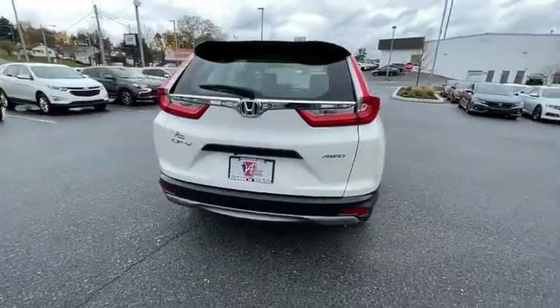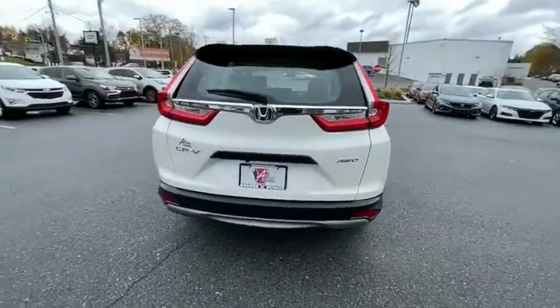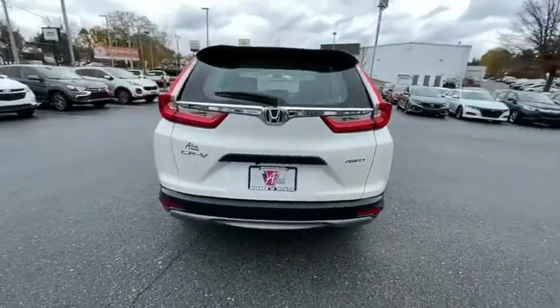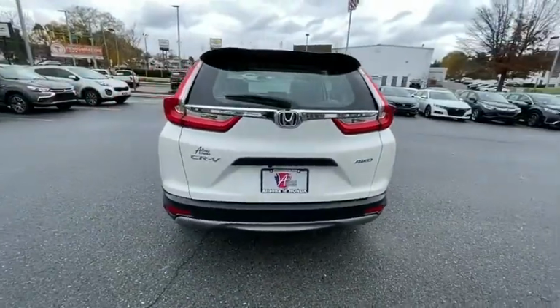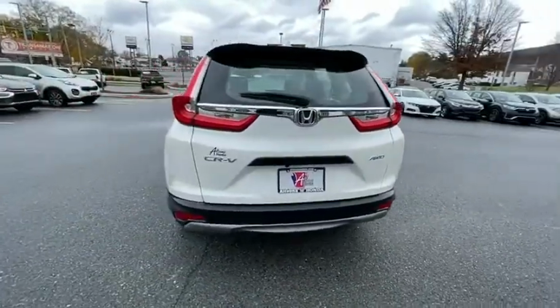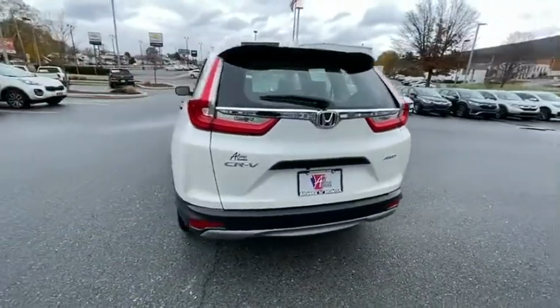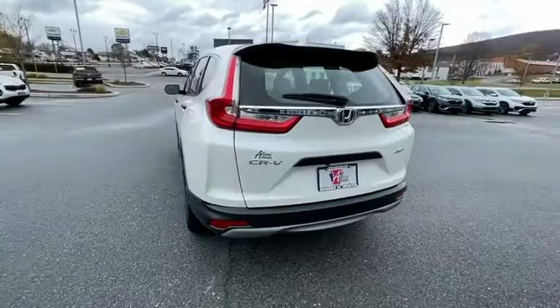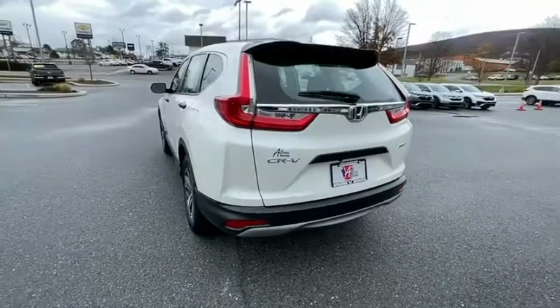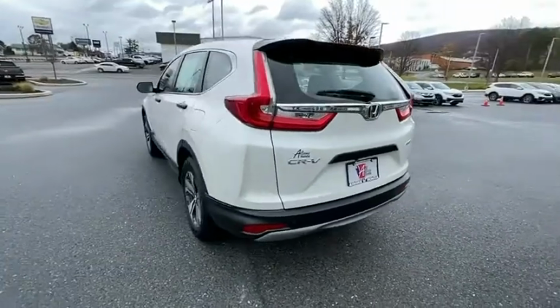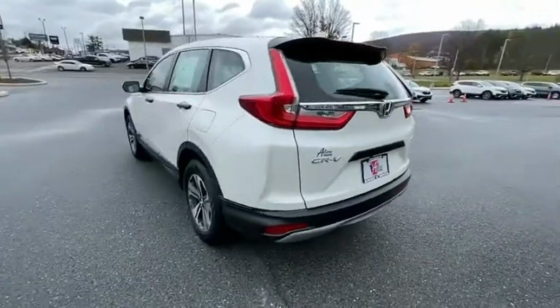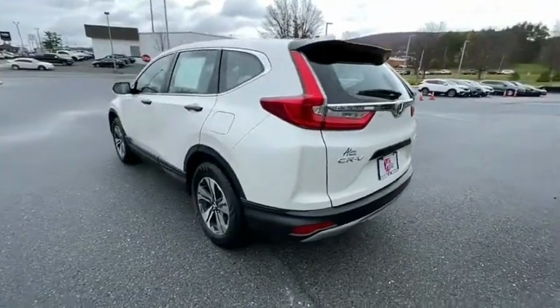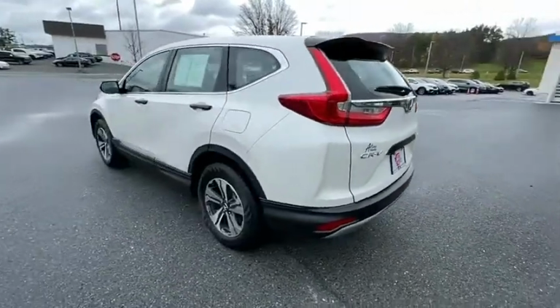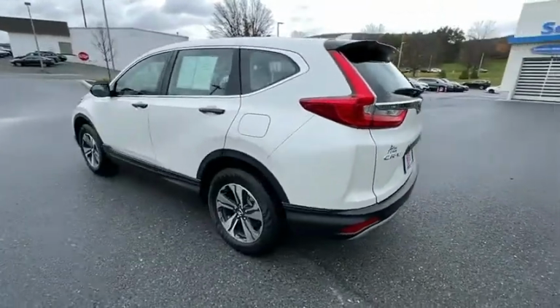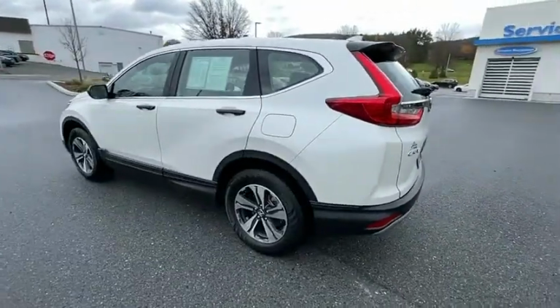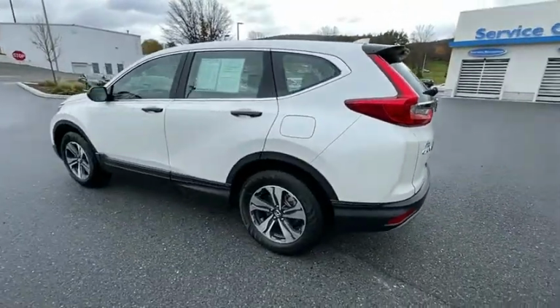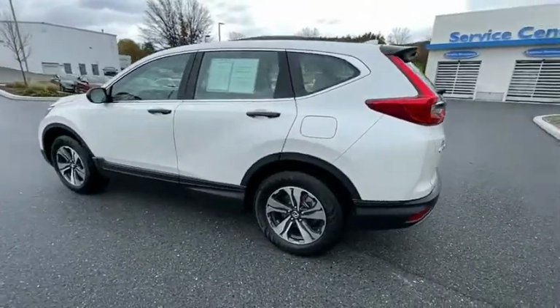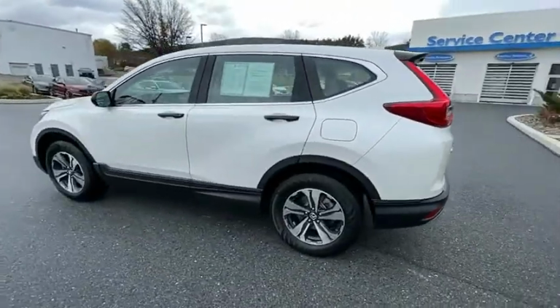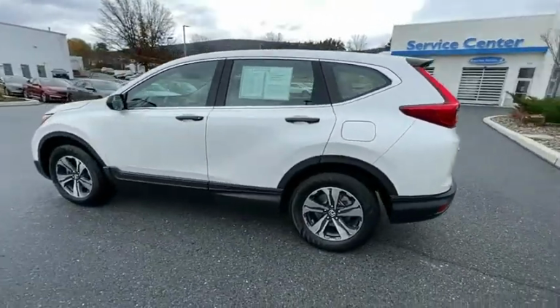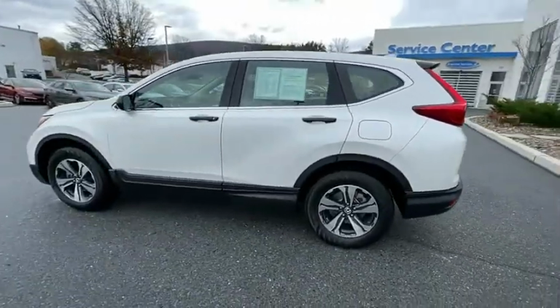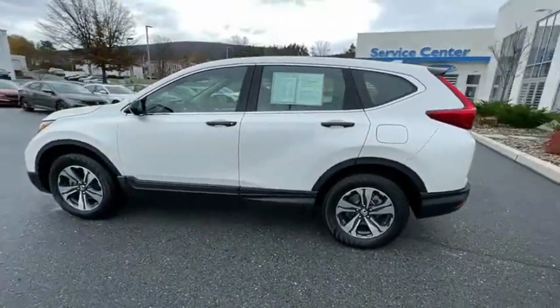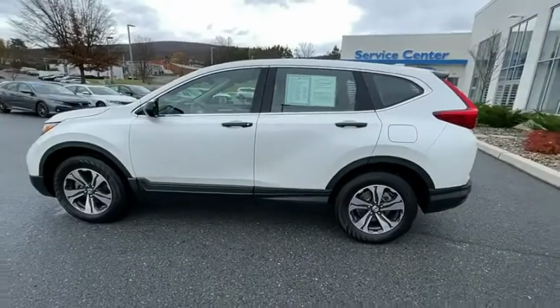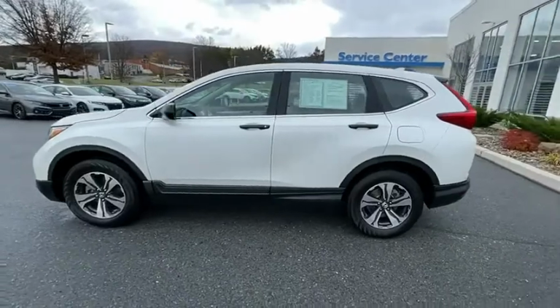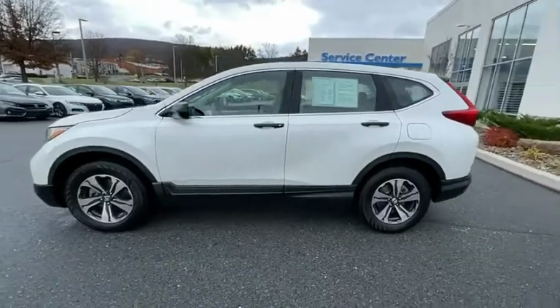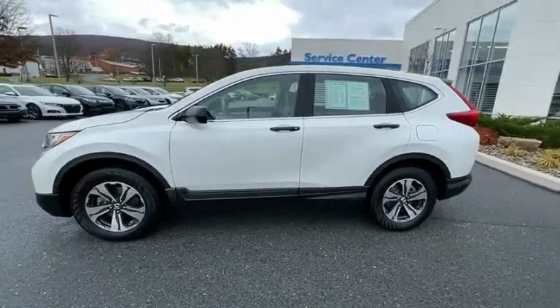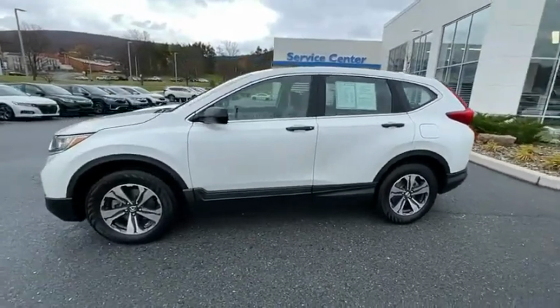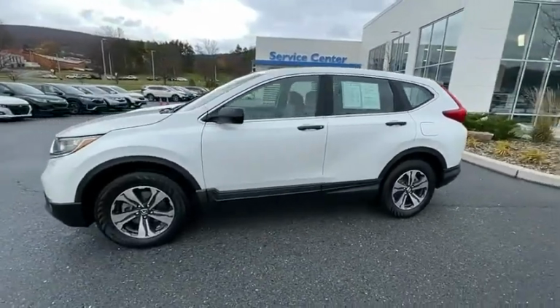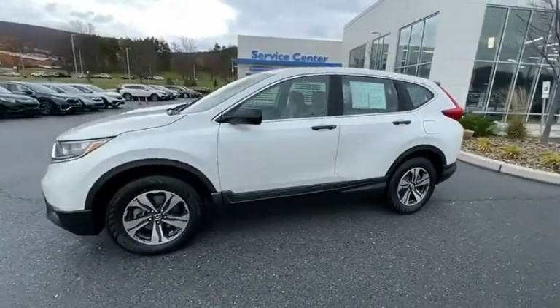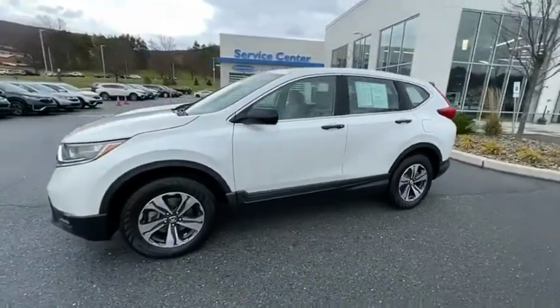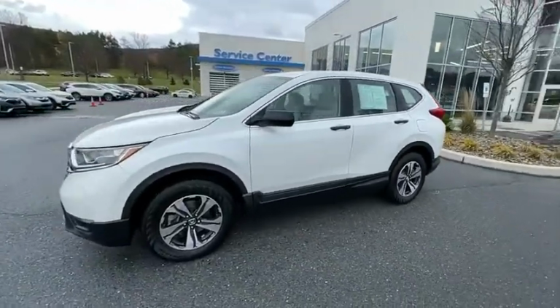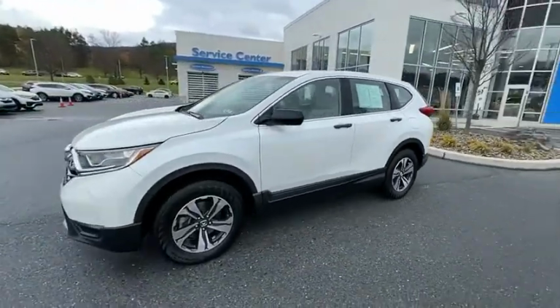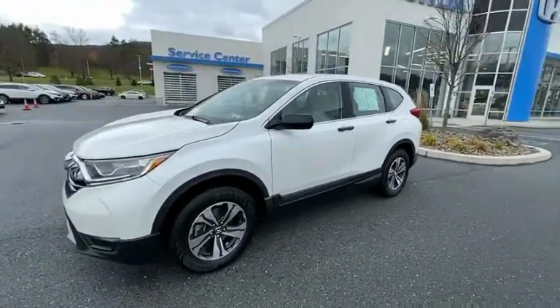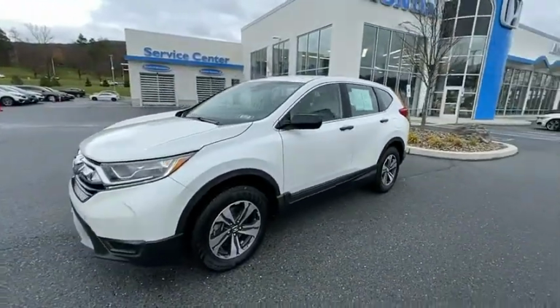This vehicle has less than 35,000 miles. Here are some of this vehicle's great options: traction control, dual airbags, alloy wheels, power steering, four-wheel disc brakes, trip computer.